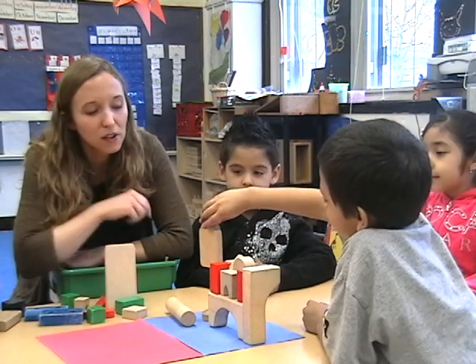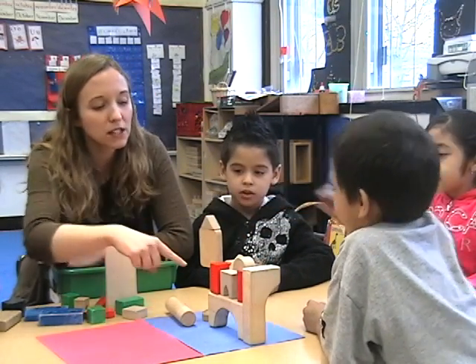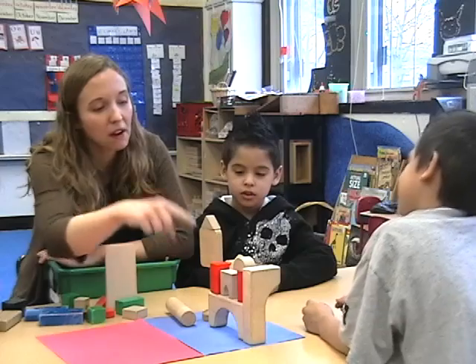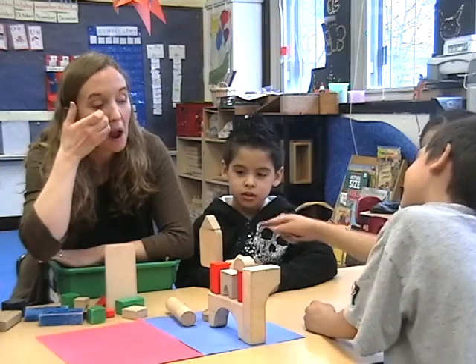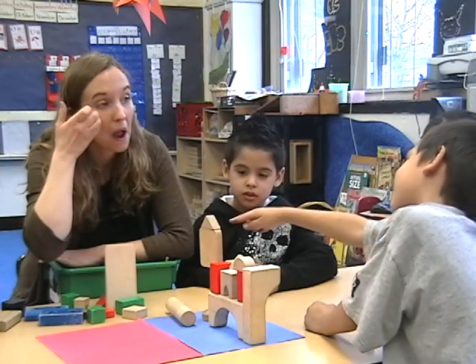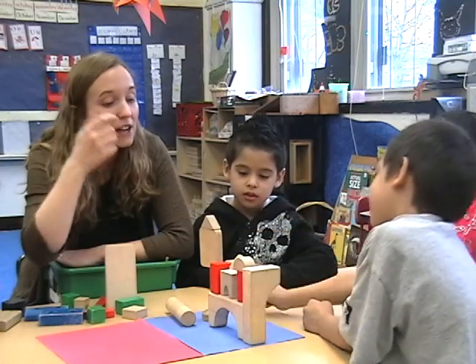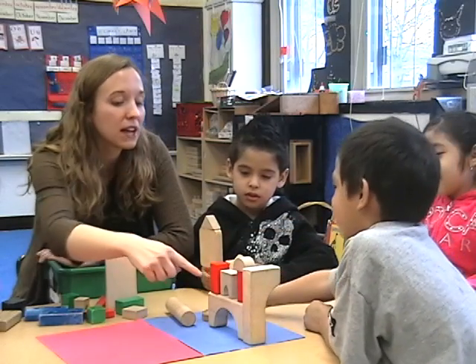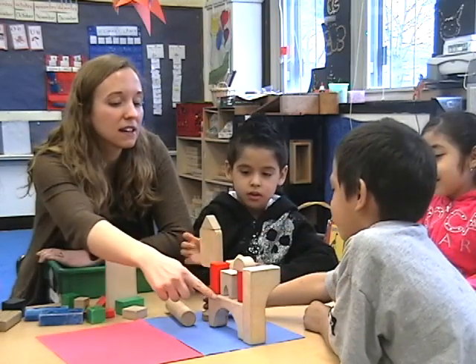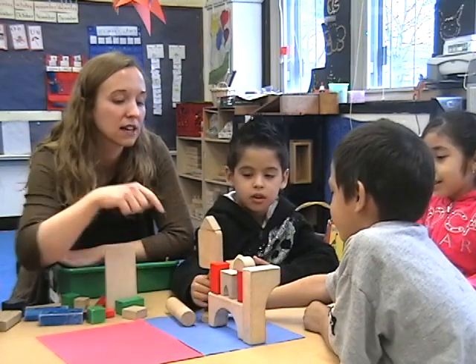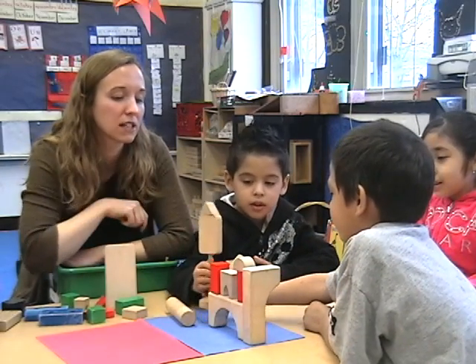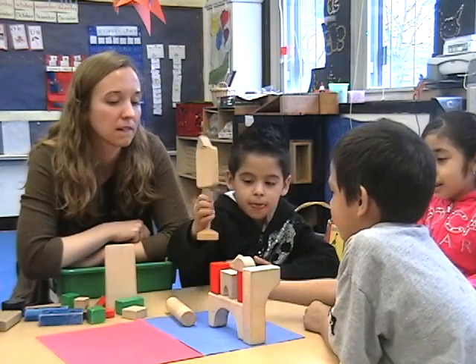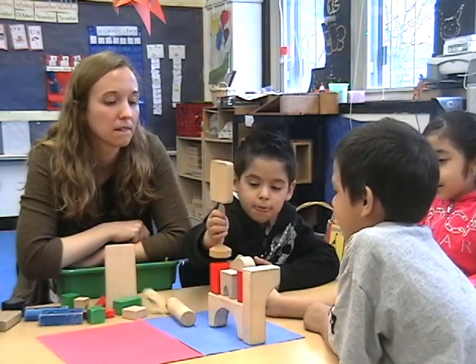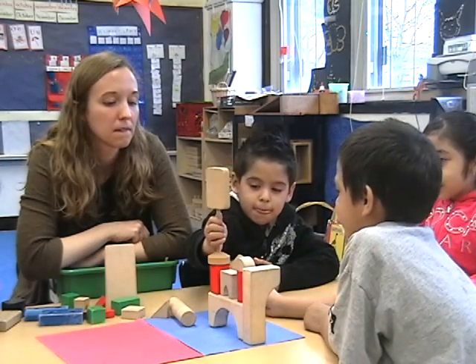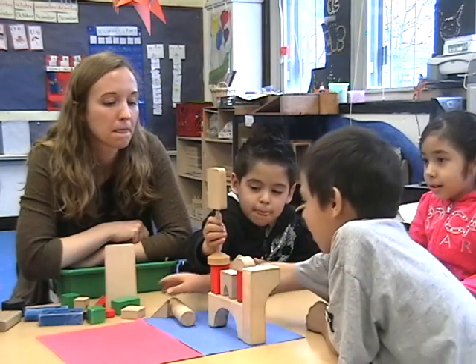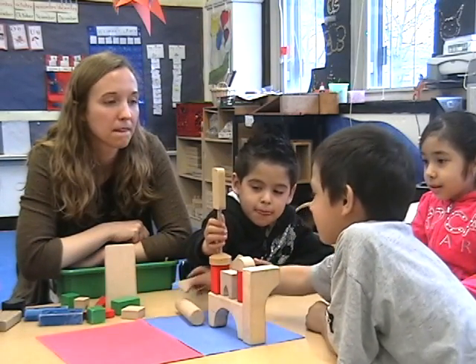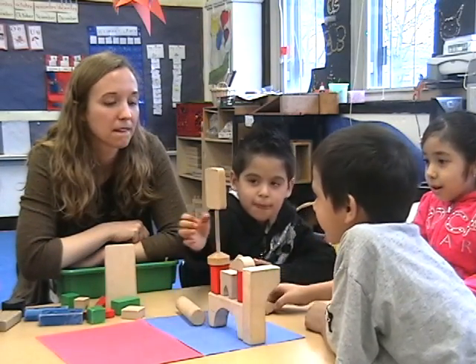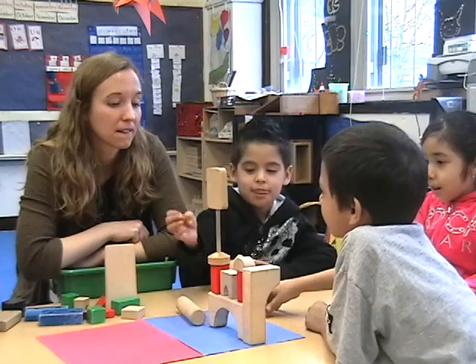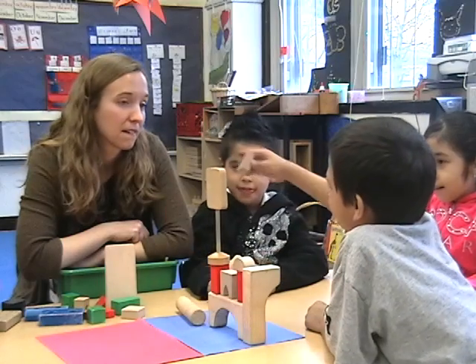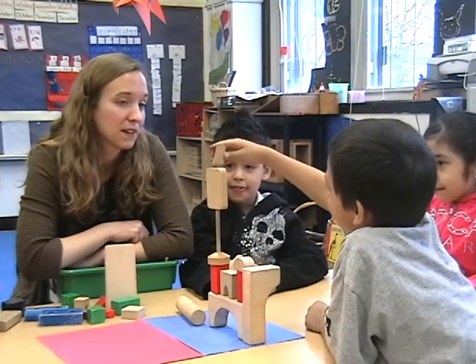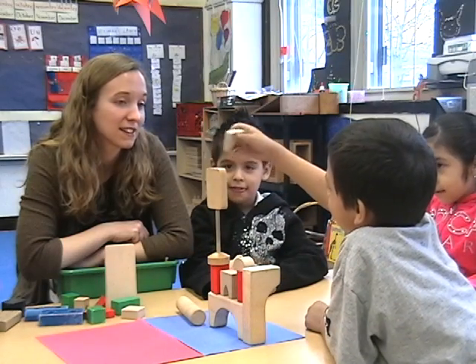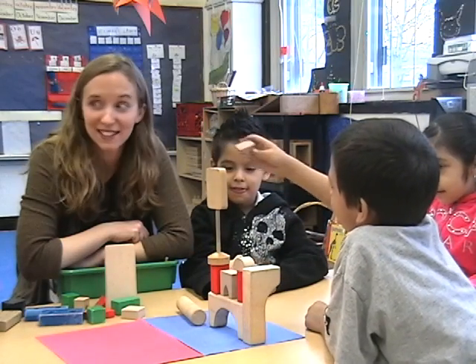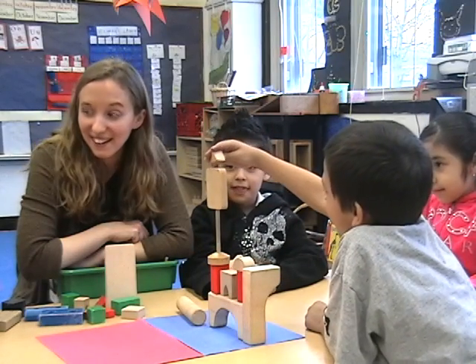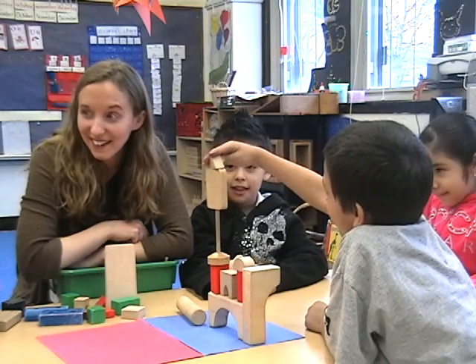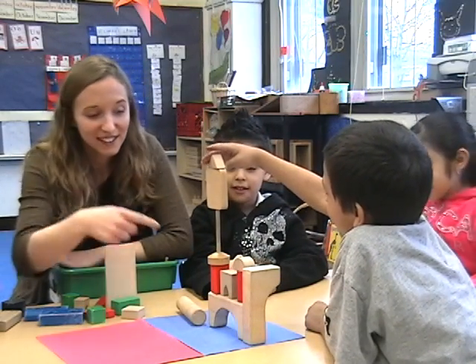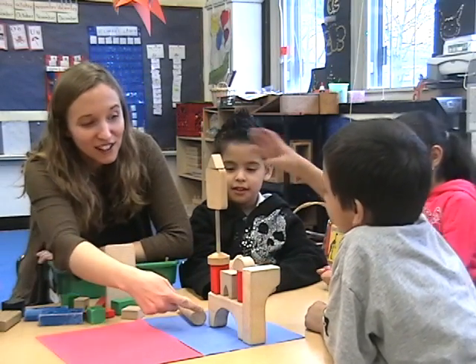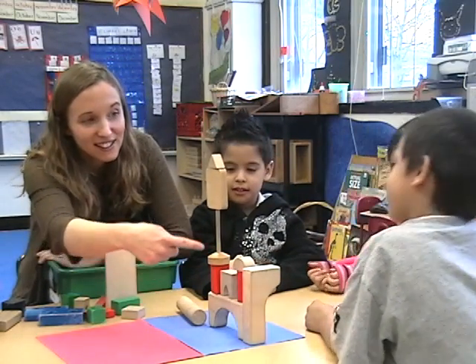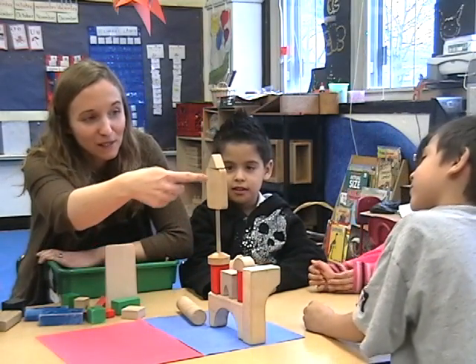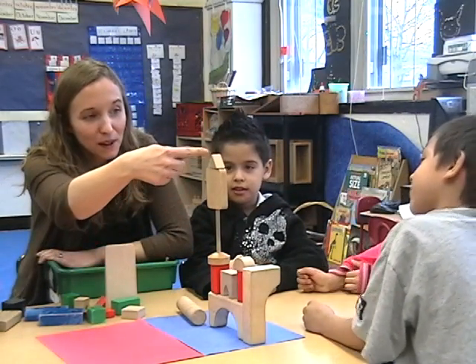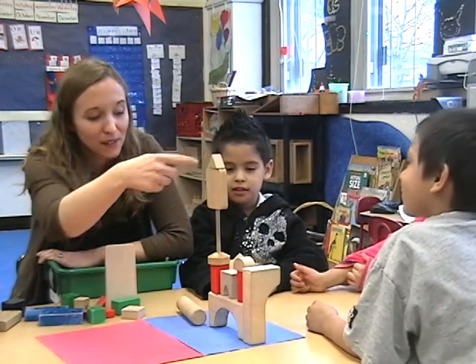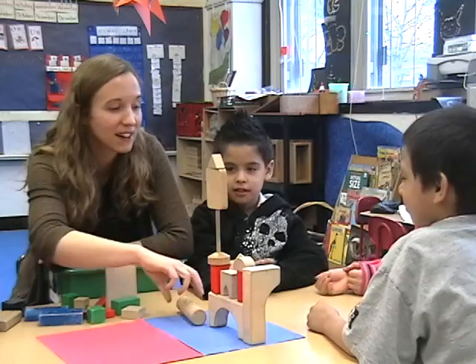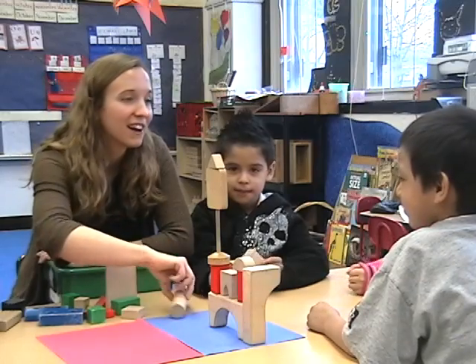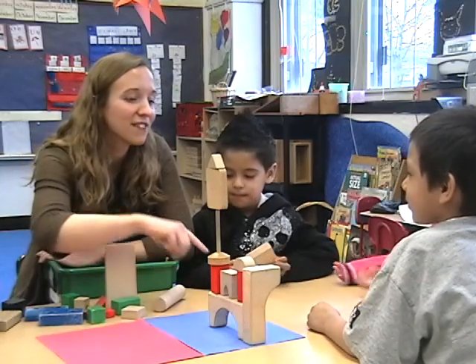We have to put it together. I think you added it on to our tower to make it taller. What do you think? Does that make it taller? Yeah. Look how tall that's gotten.